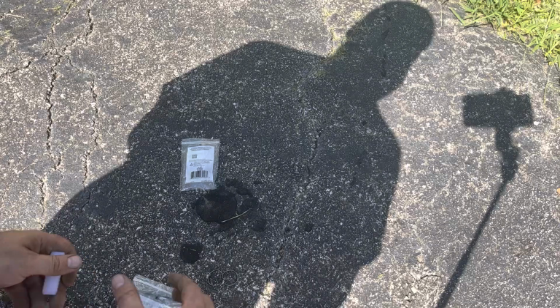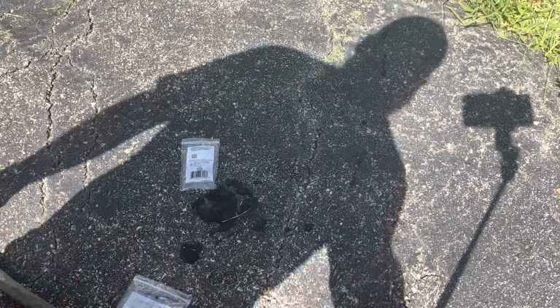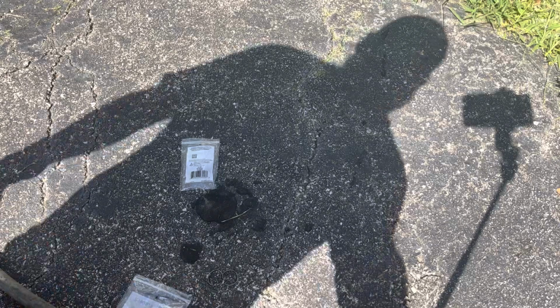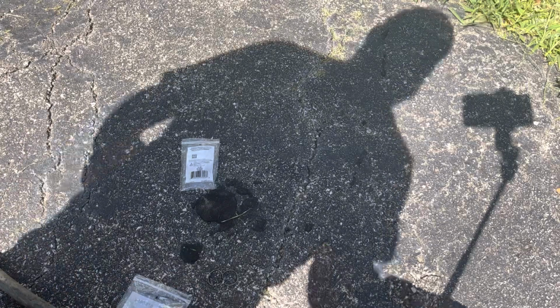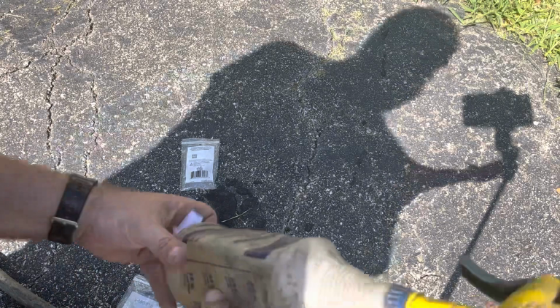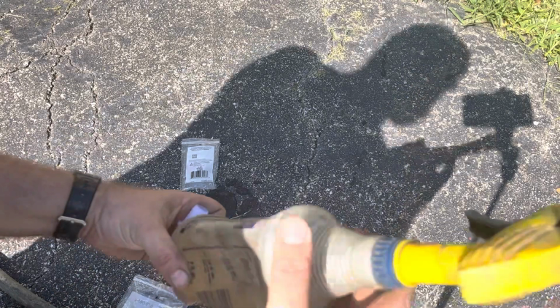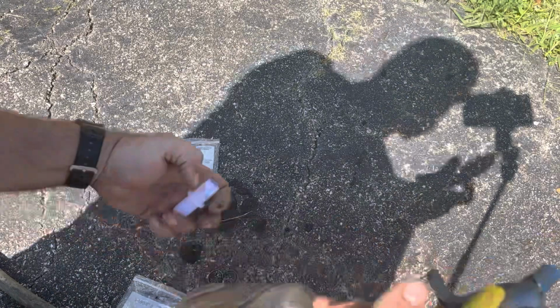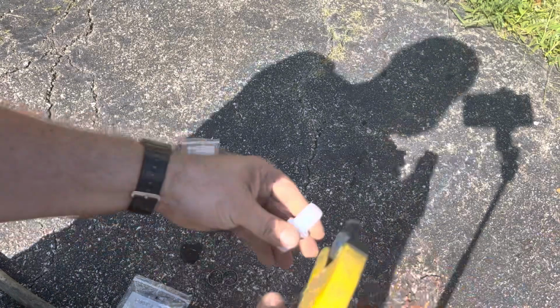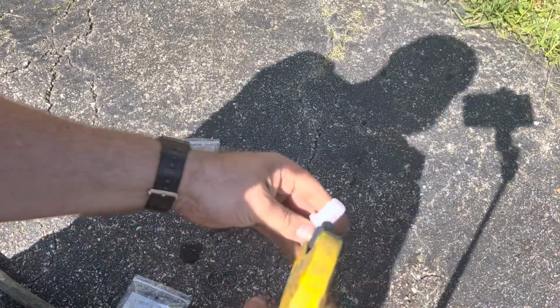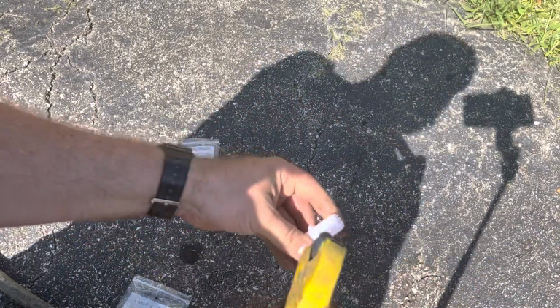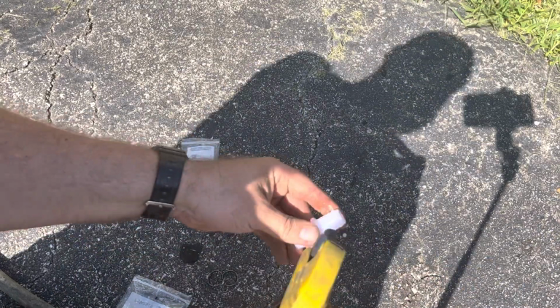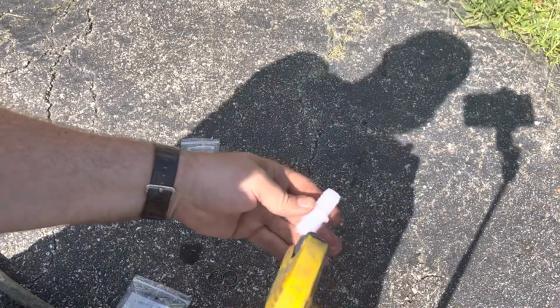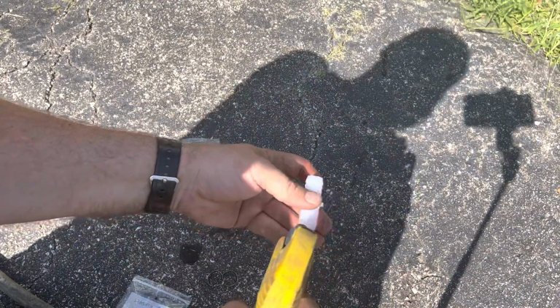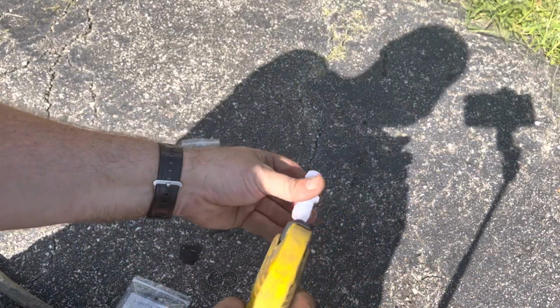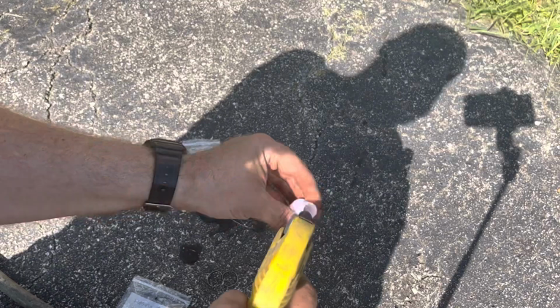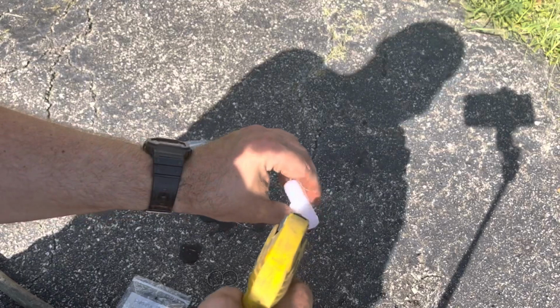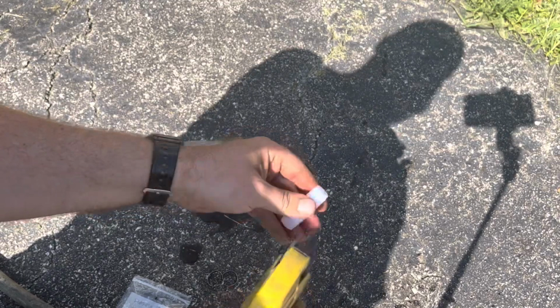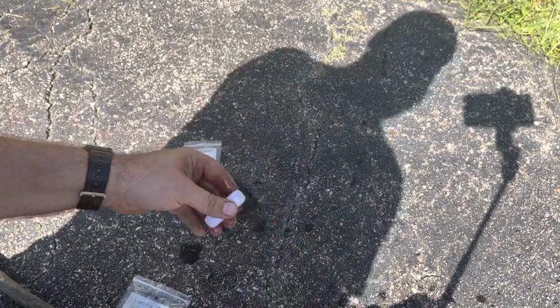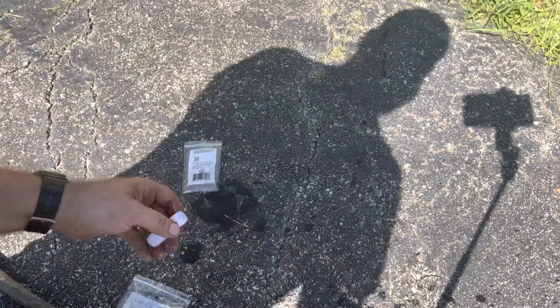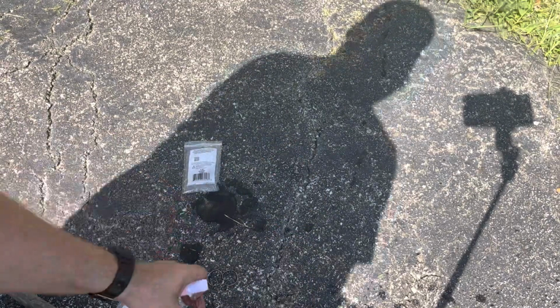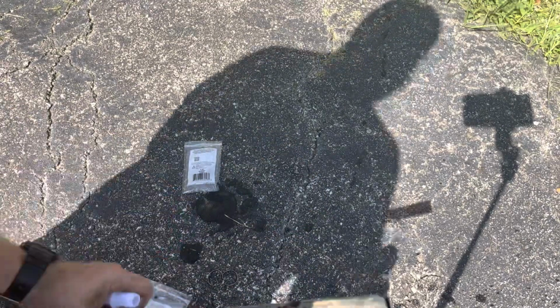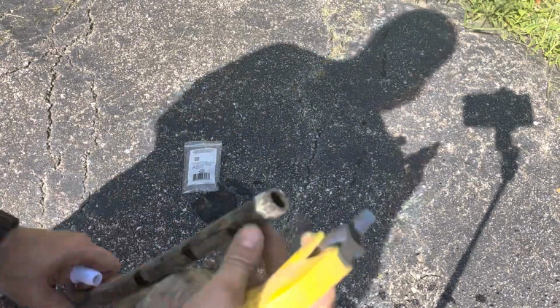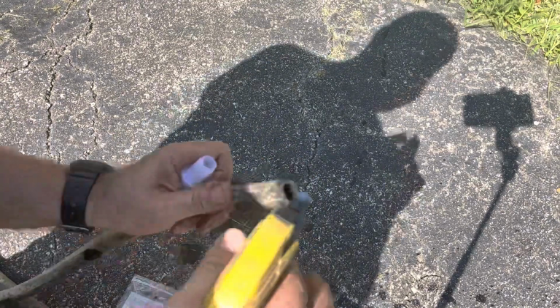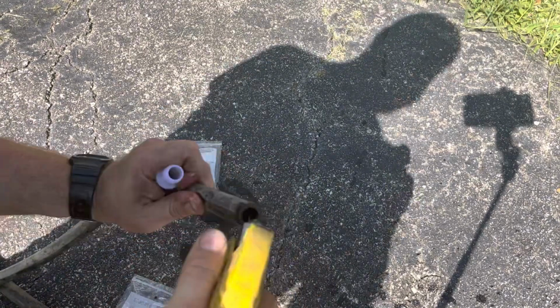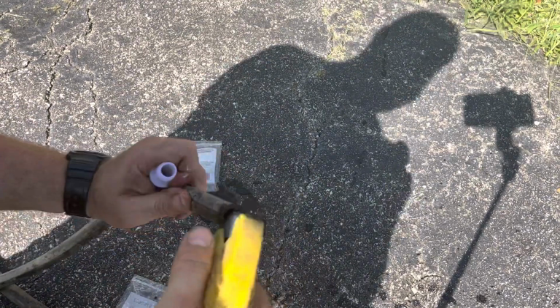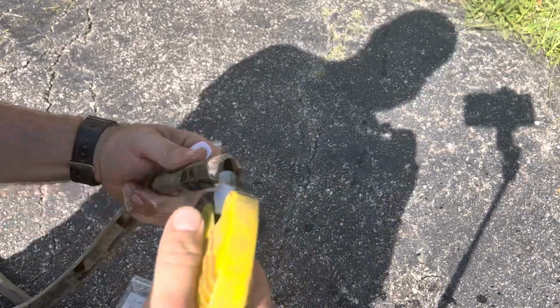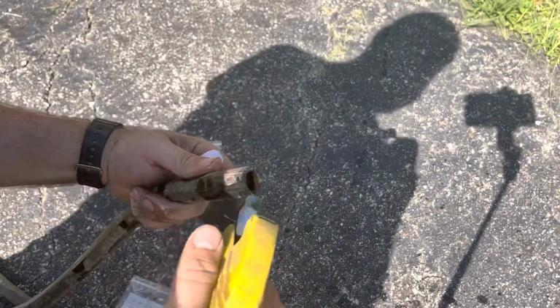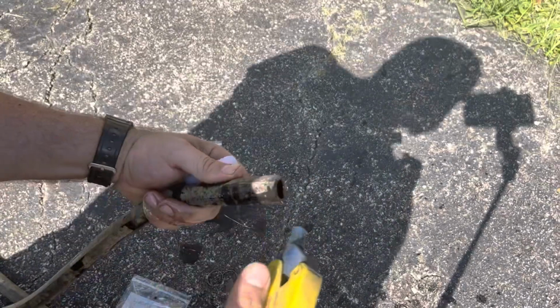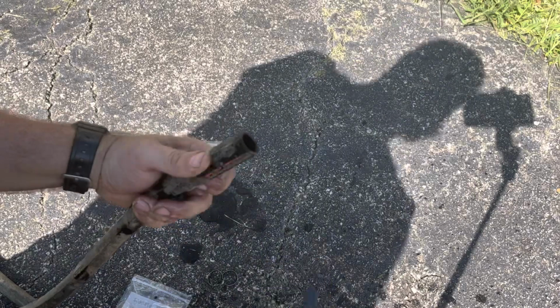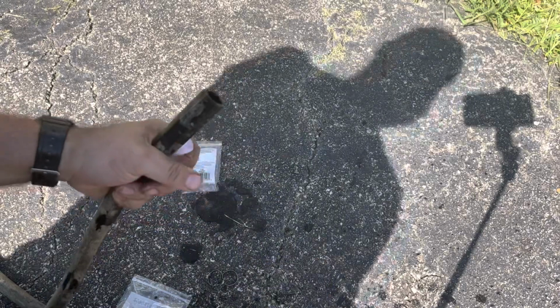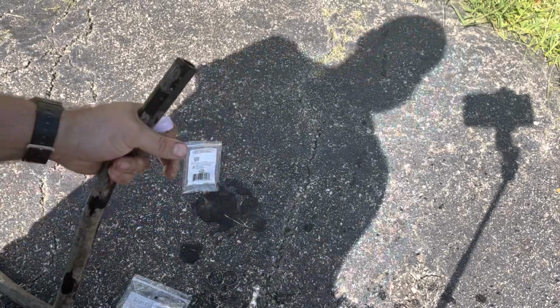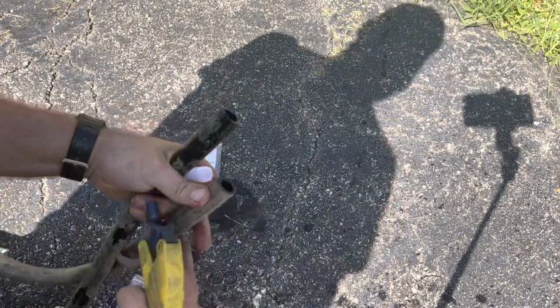I normally spray them down with a little bit of dish soap or WD-40 — just makes them easier to slide in. It doesn't hurt to hit your hose a little bit as well.